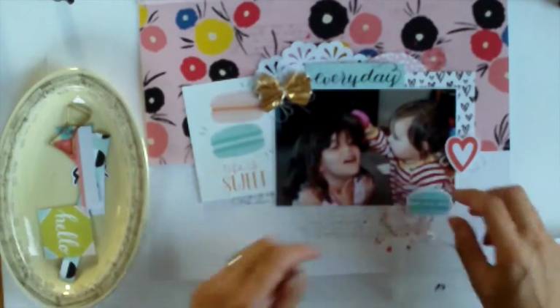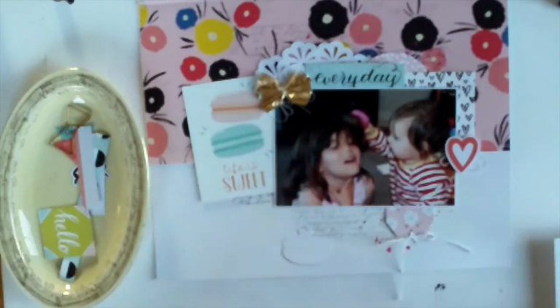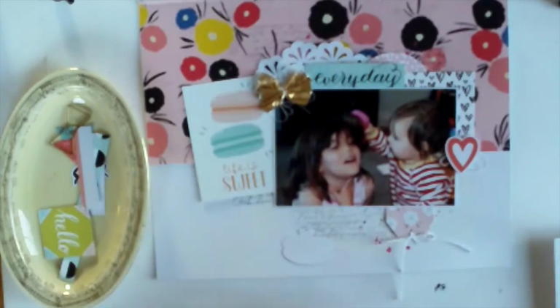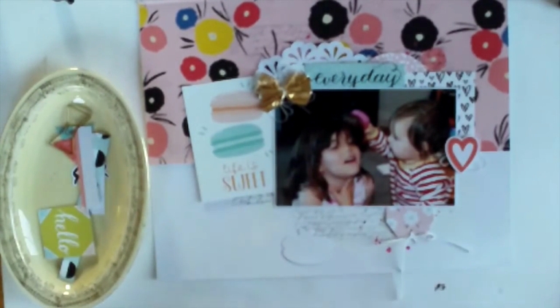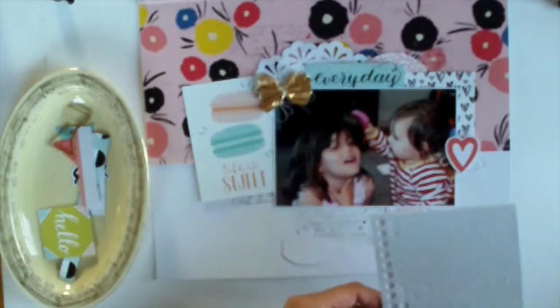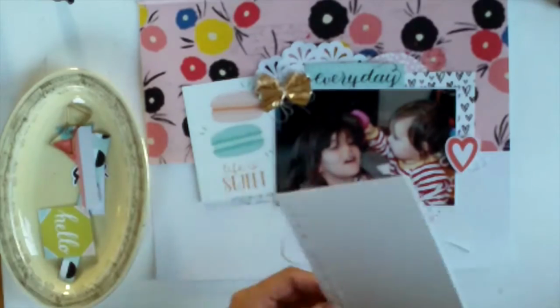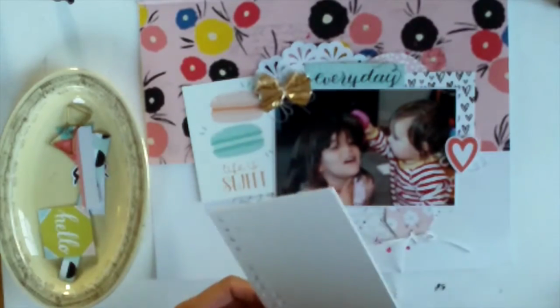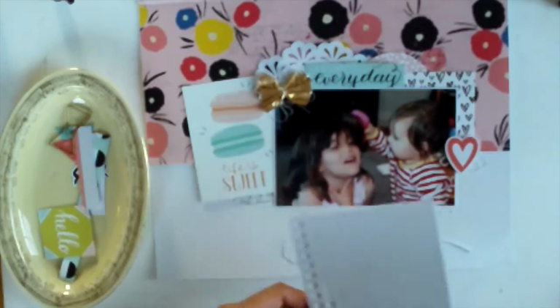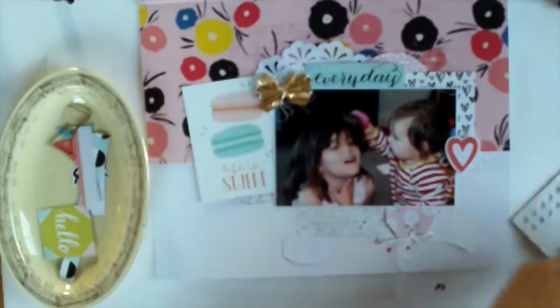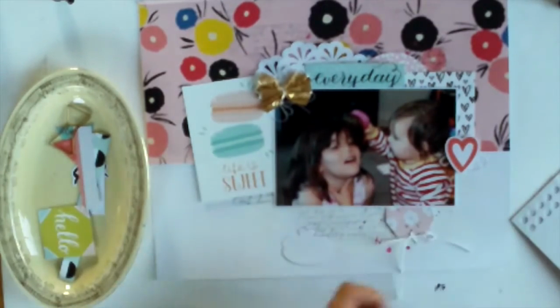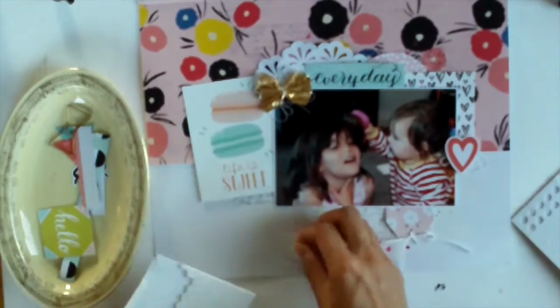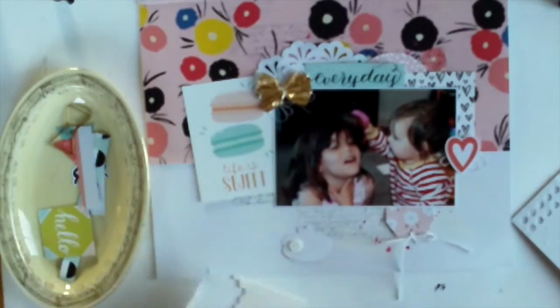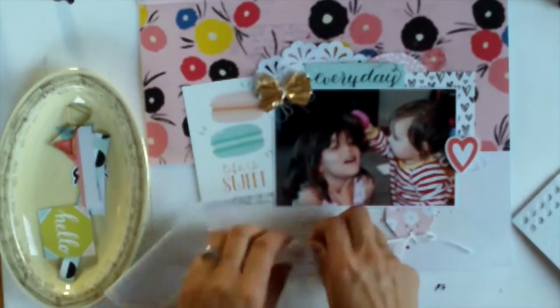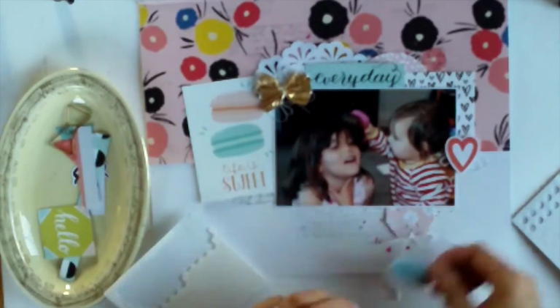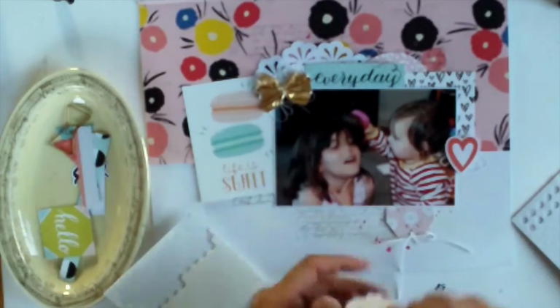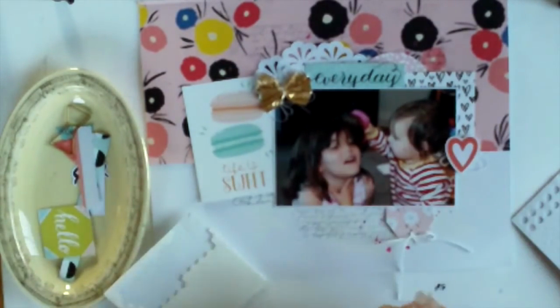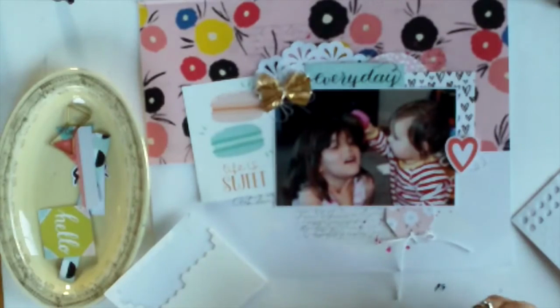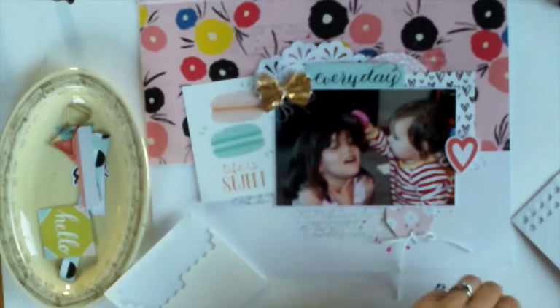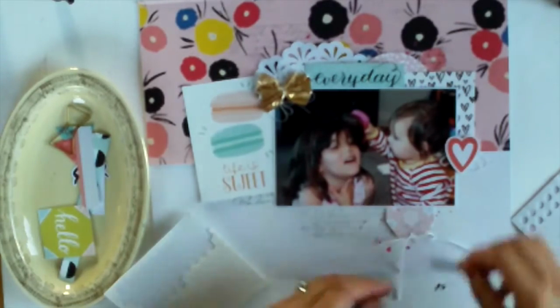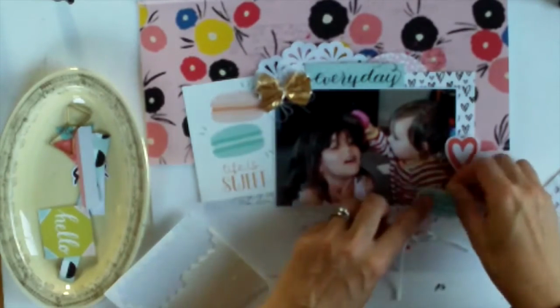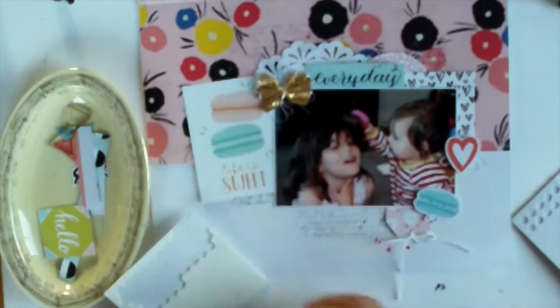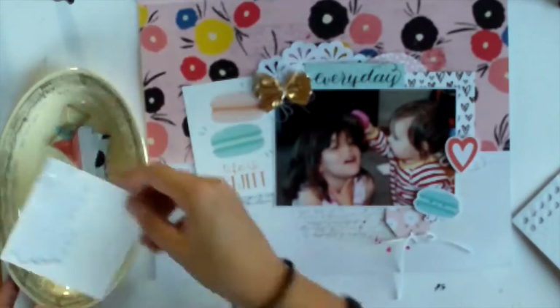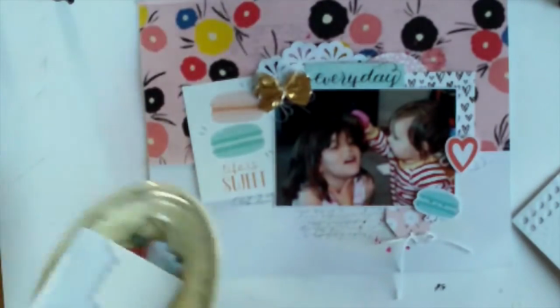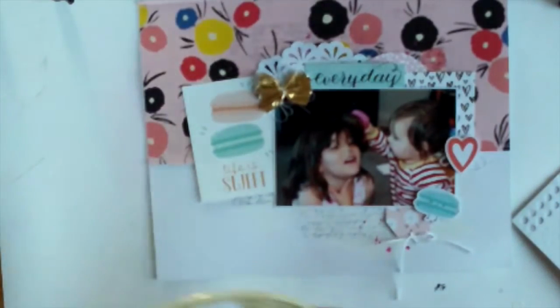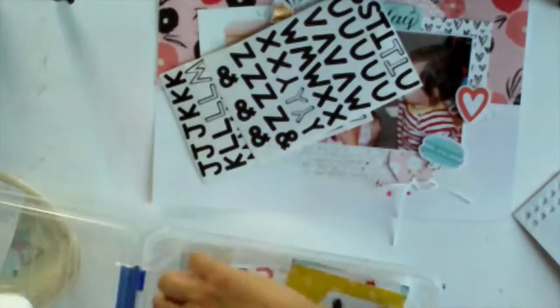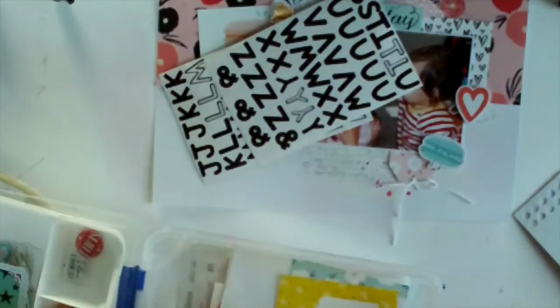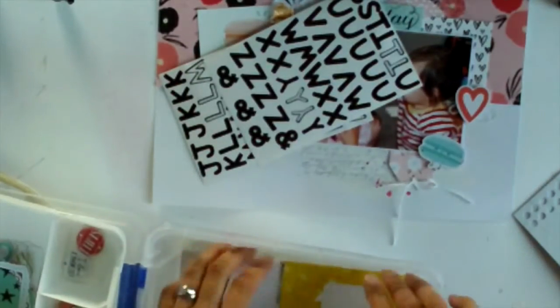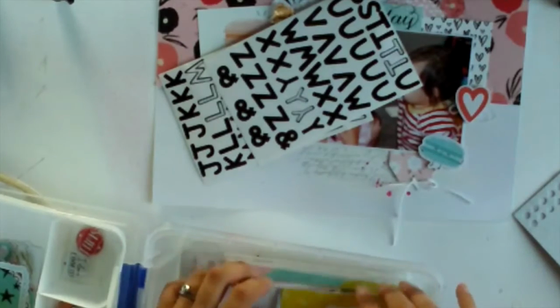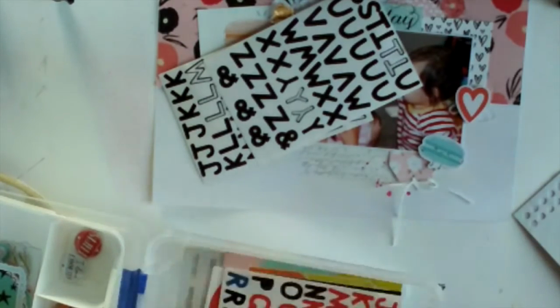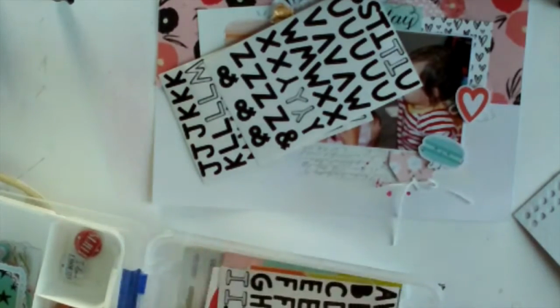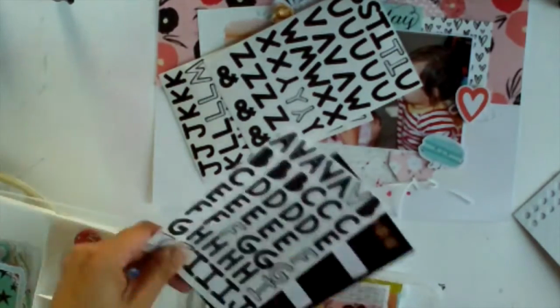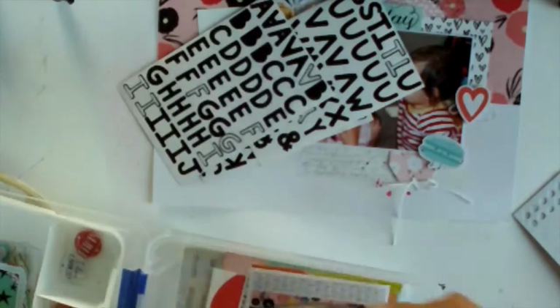The kit has really cute macarons and because I thought girls, cutesy — and there are already macarons in the Life of Sweet cards — this one has little eyes and a mouth so I've added that one with pop dots as well.